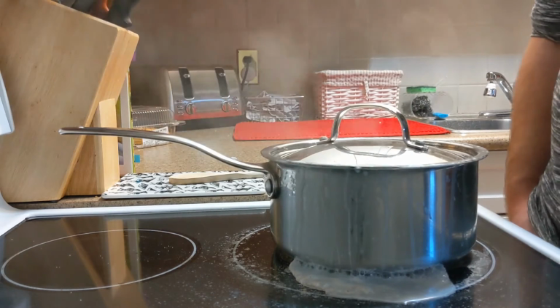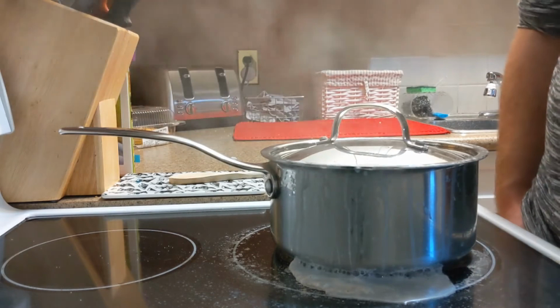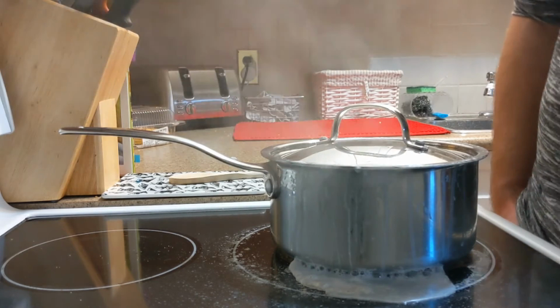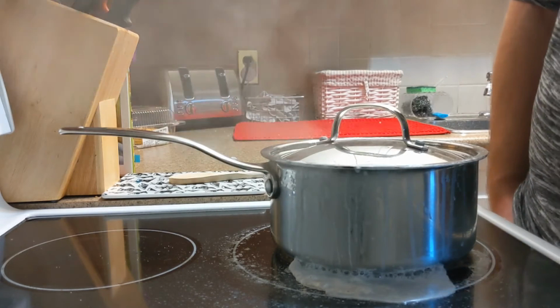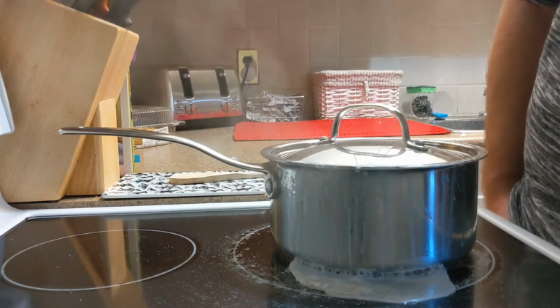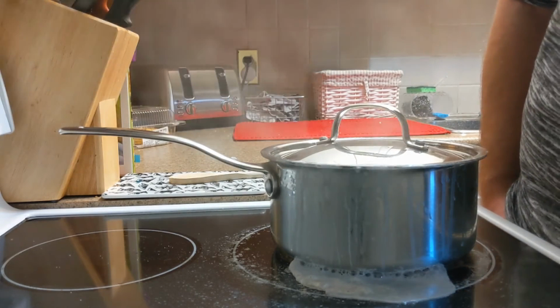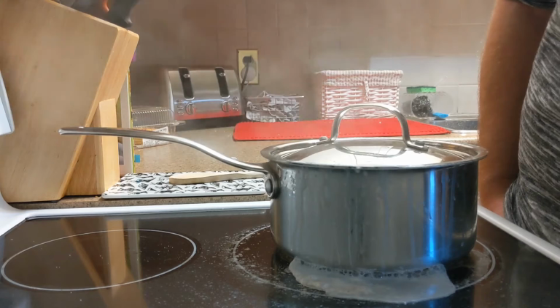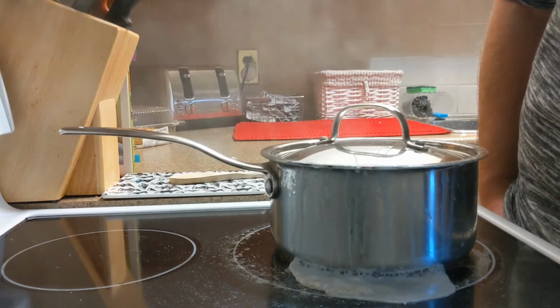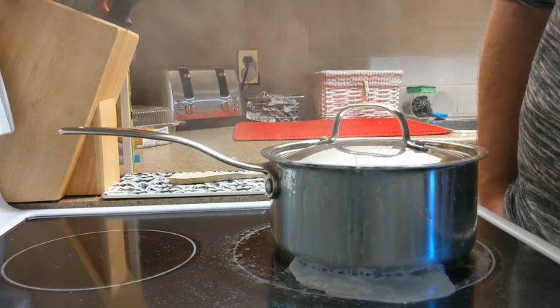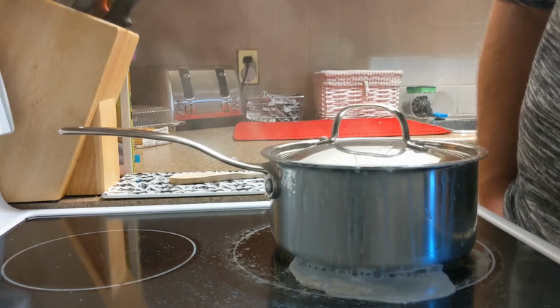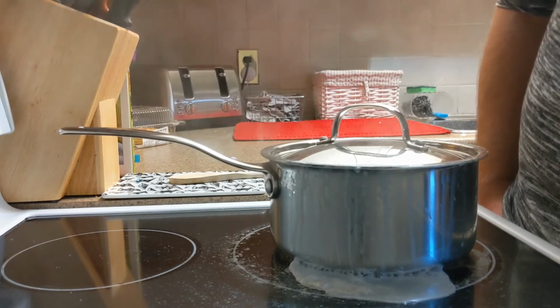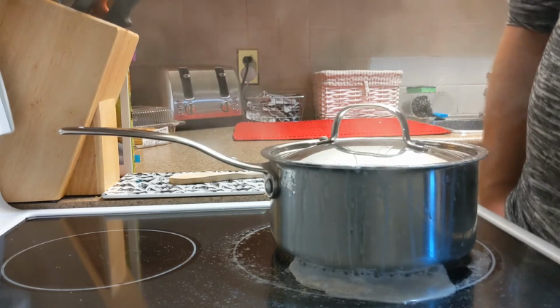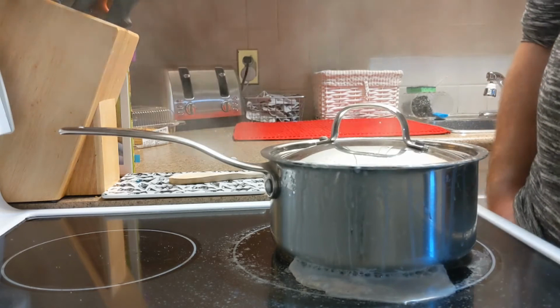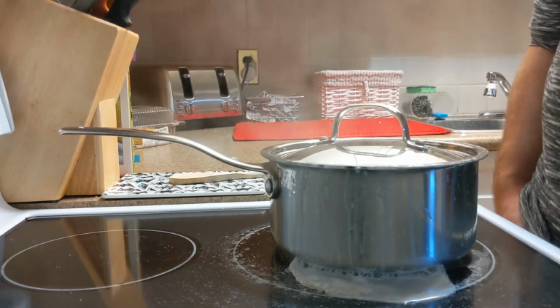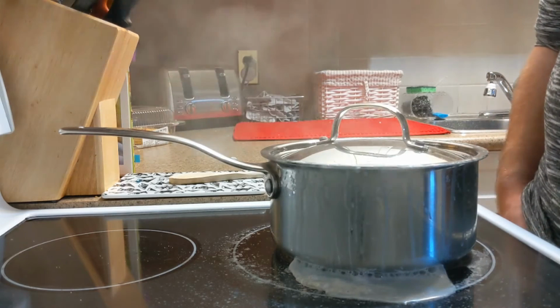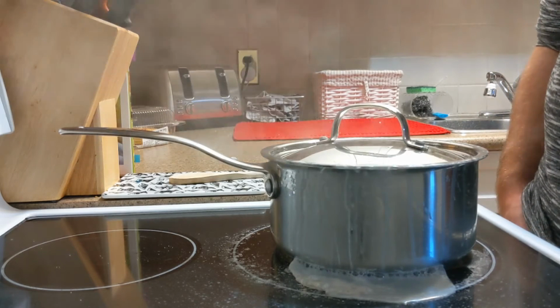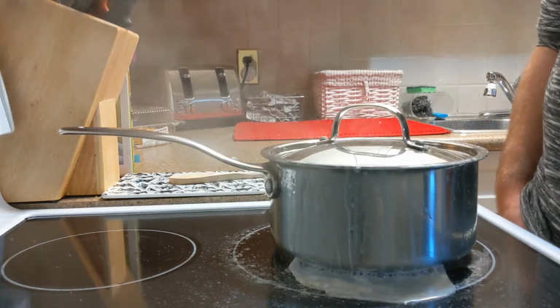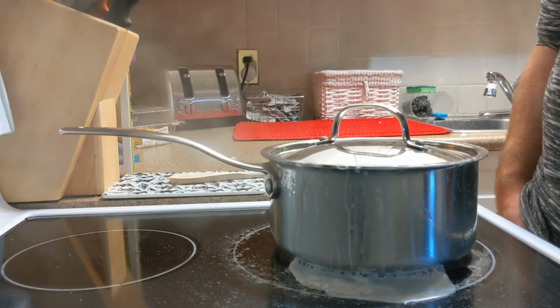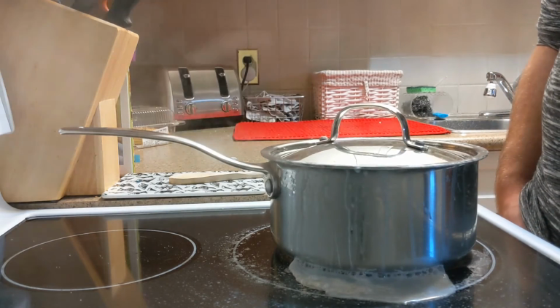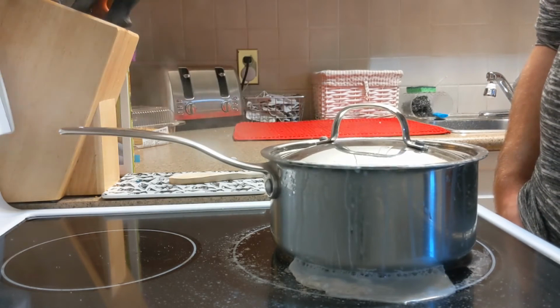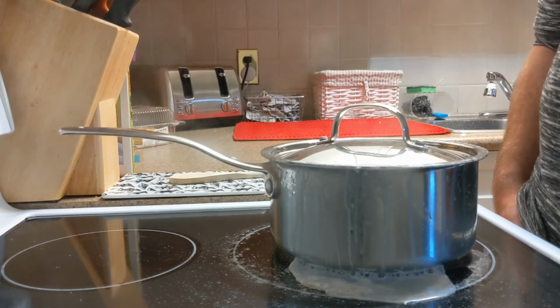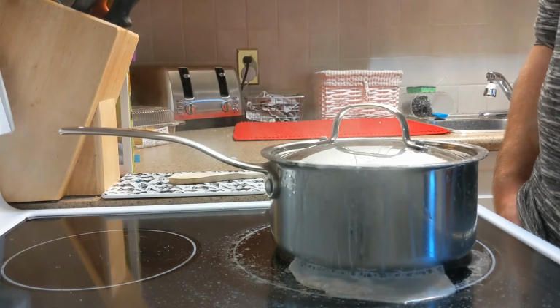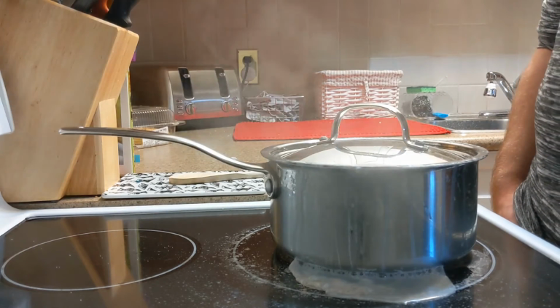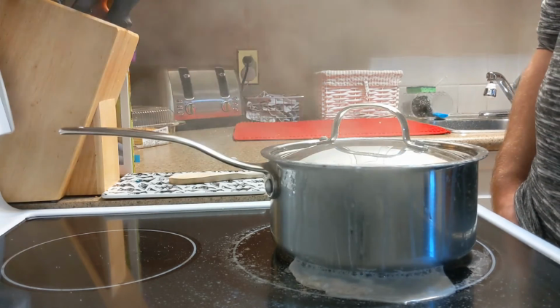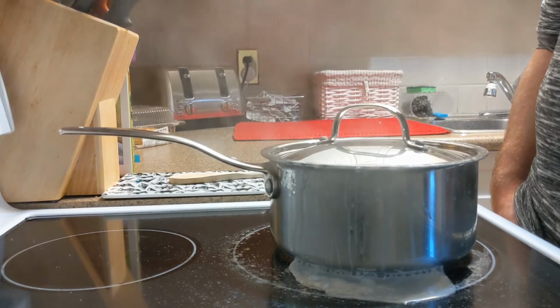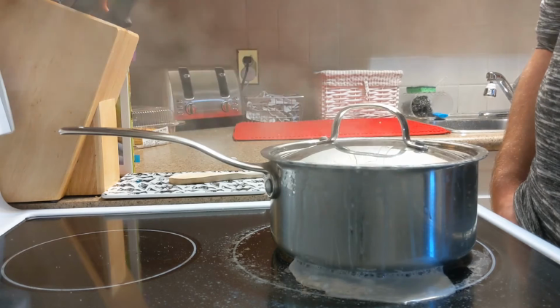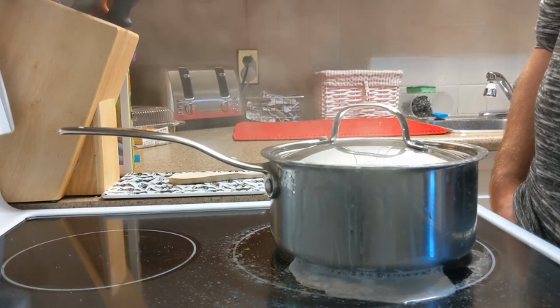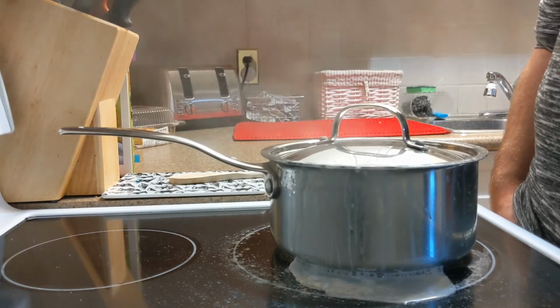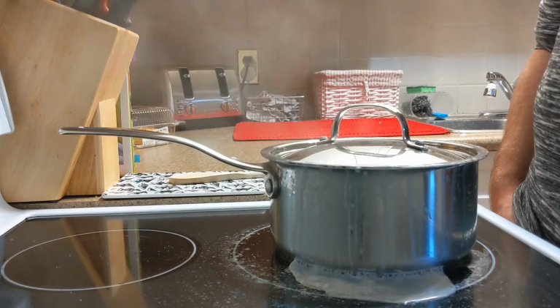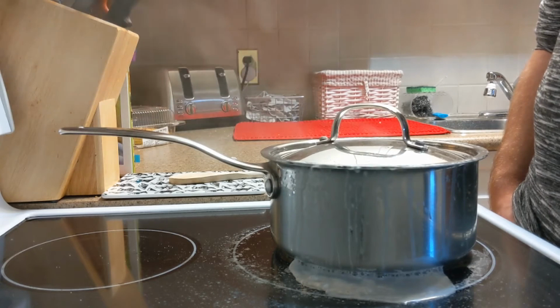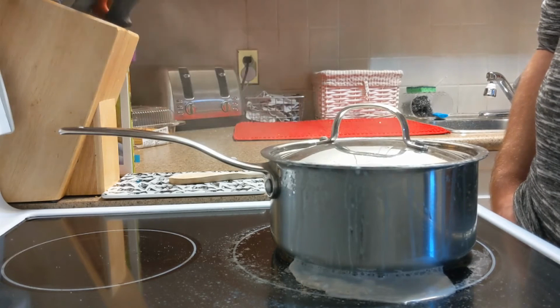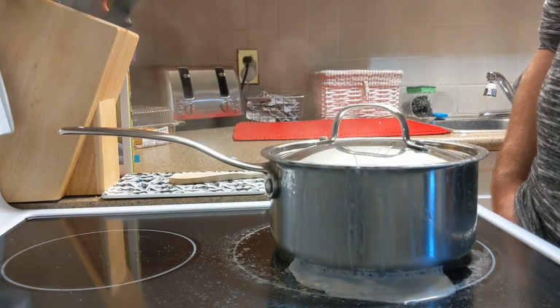It's currently kind of boiling over right now anyway. Maybe I didn't use a large enough pot. If you know what's going on with my rice, let me know in the comments.